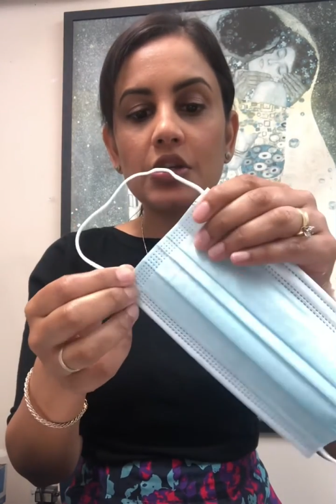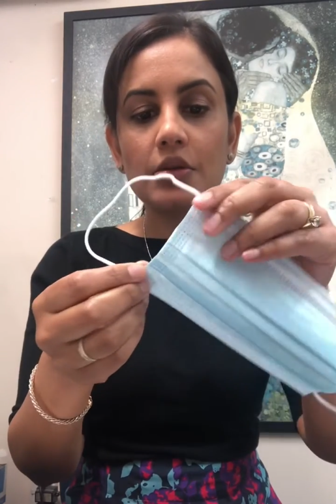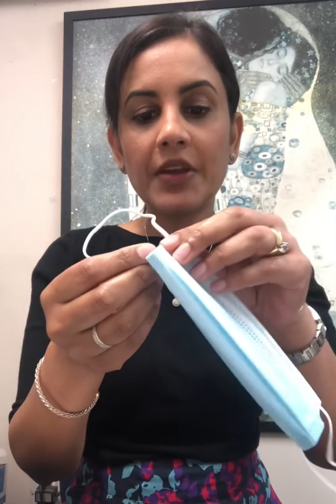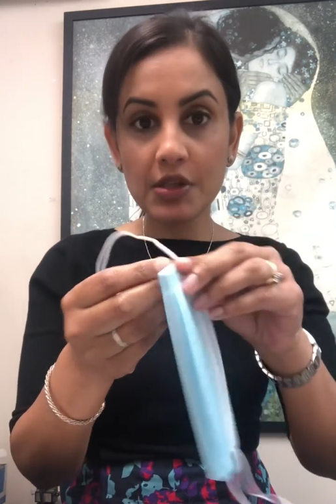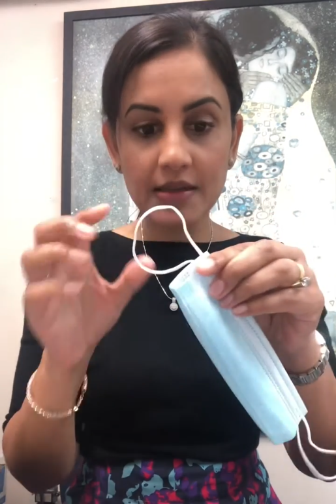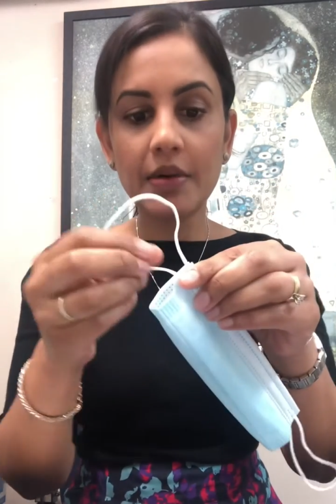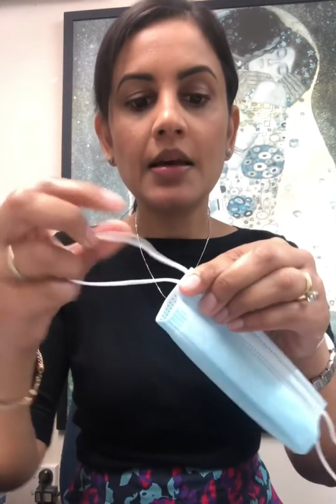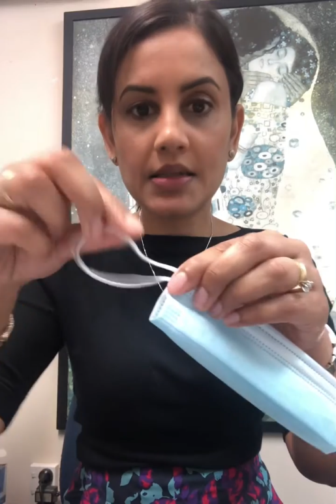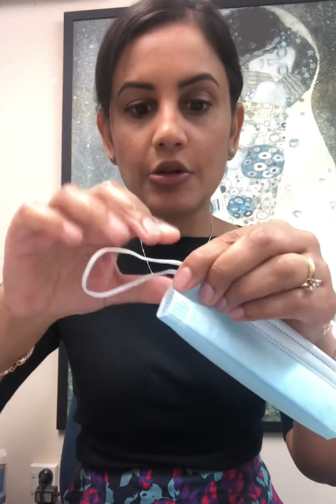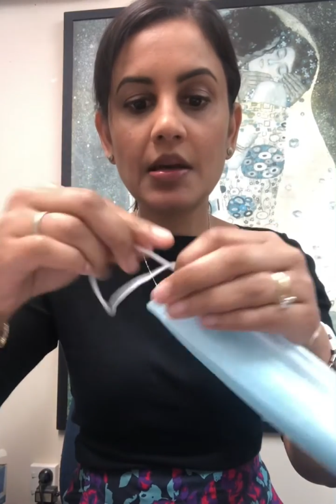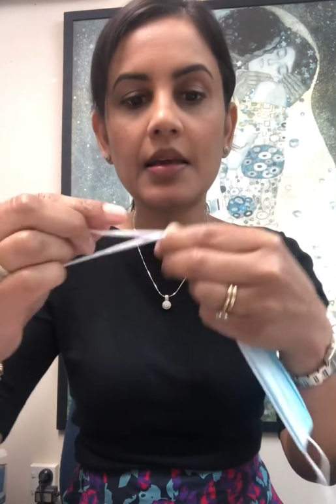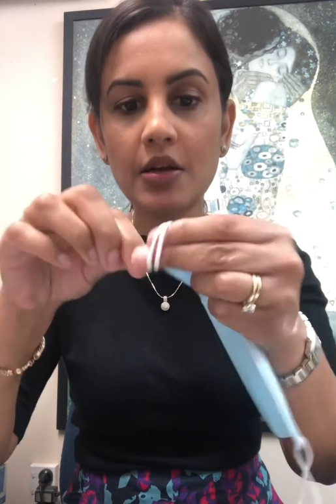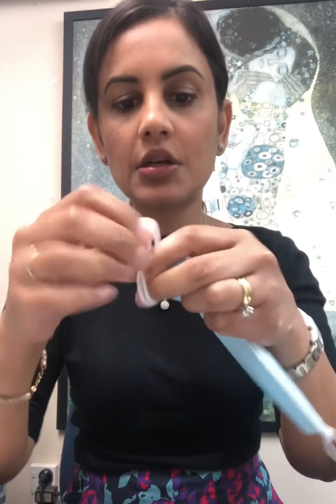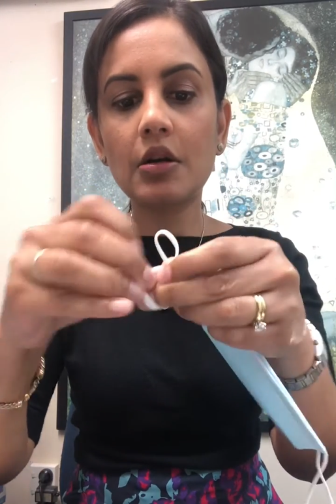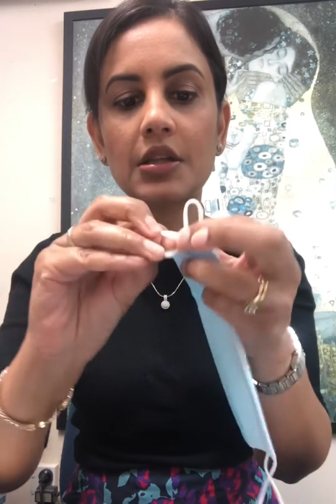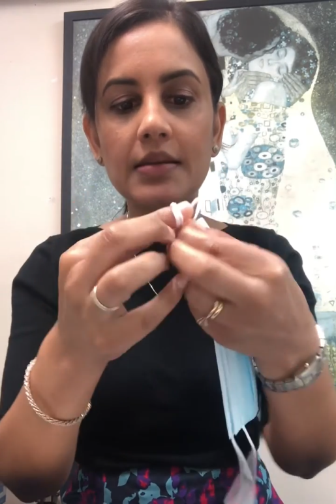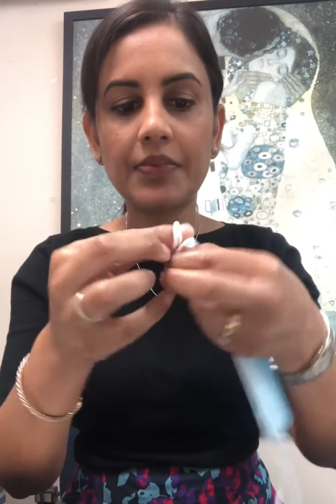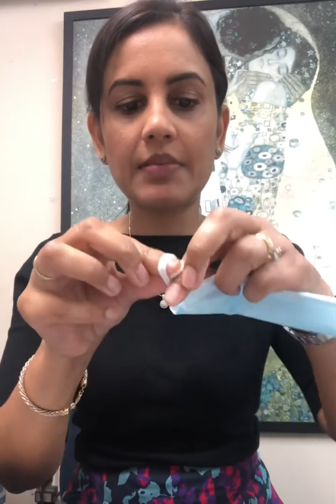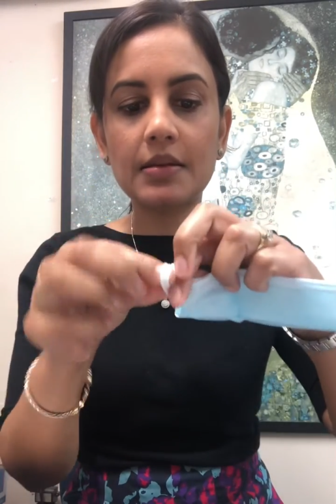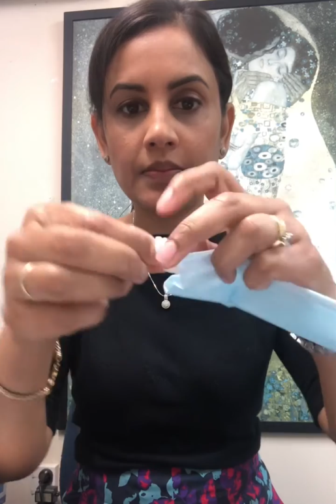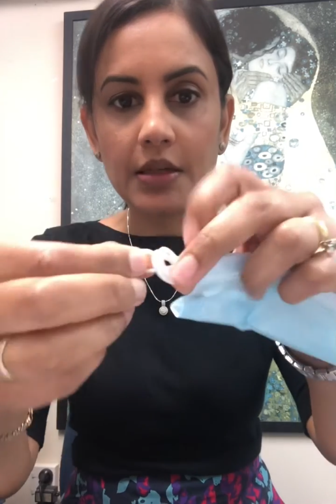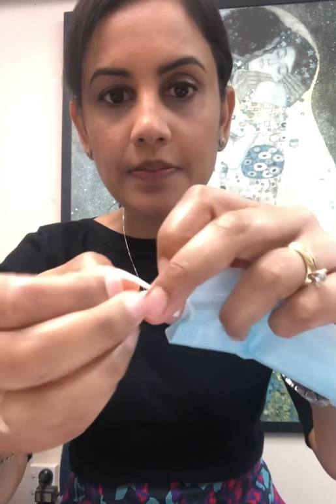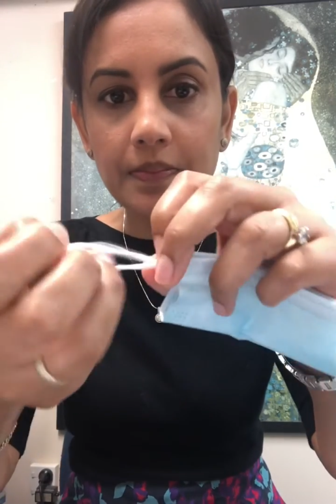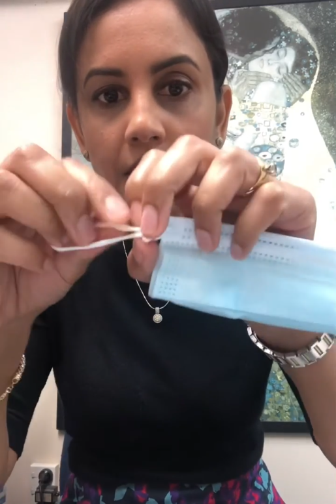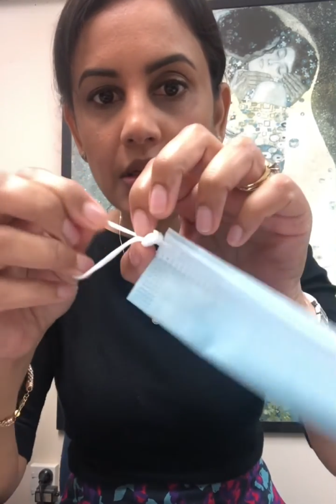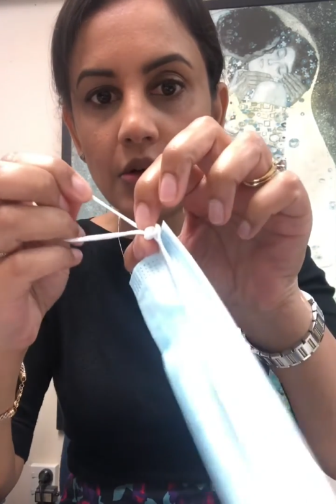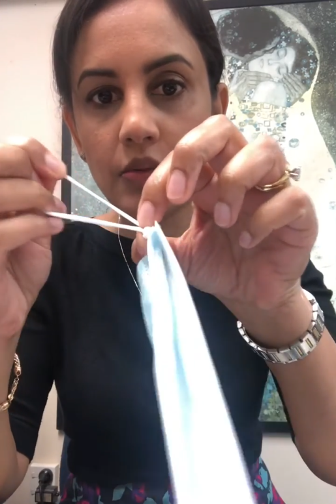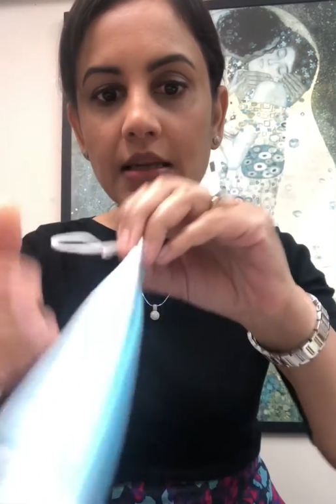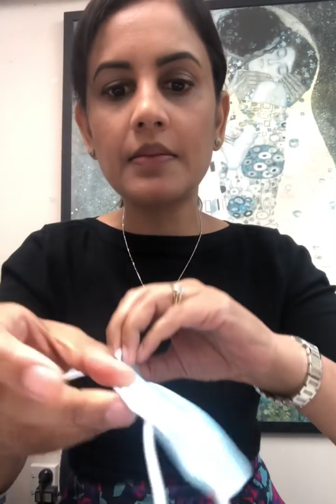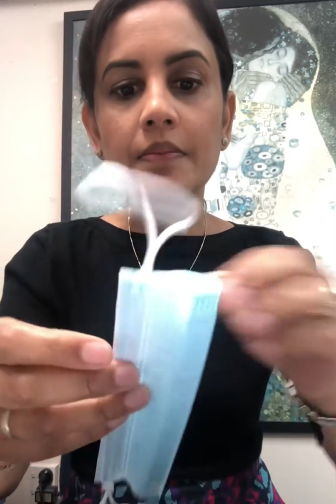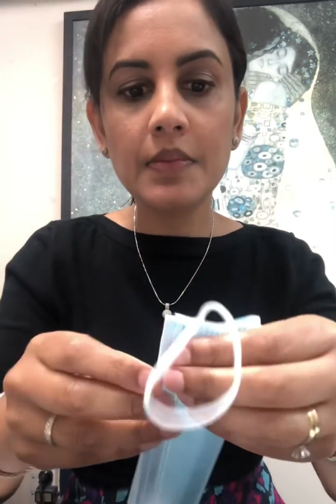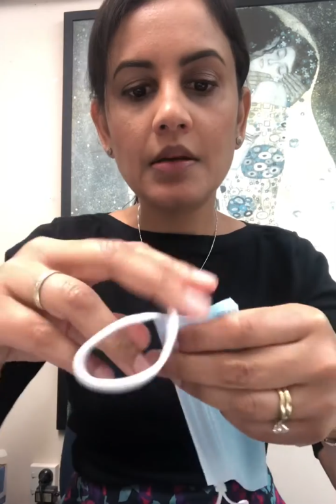So what you need to do if you've got a small face like mine is take the loops and make a knot close to the base, right next to the mask like so, then pull the knot all the way to the end.